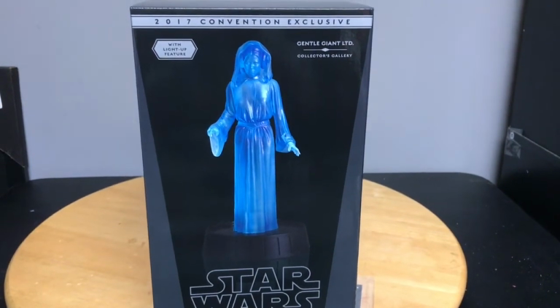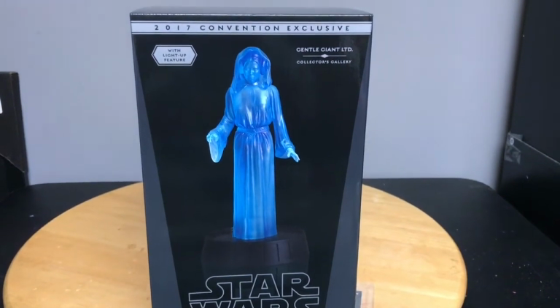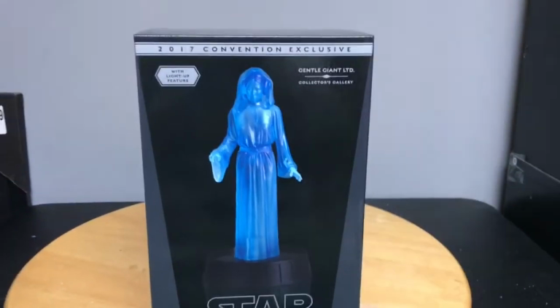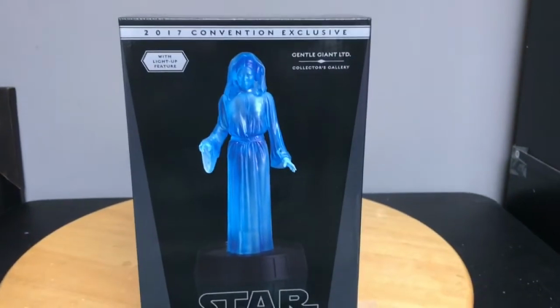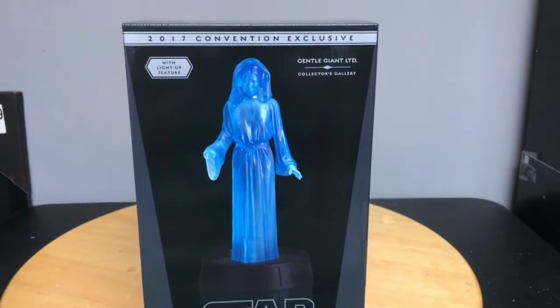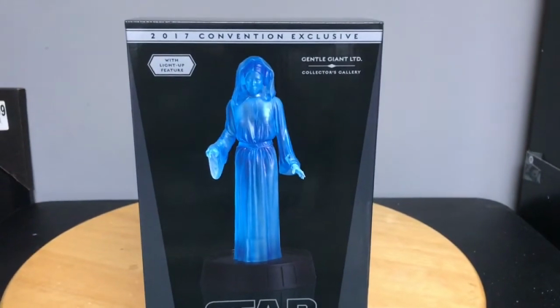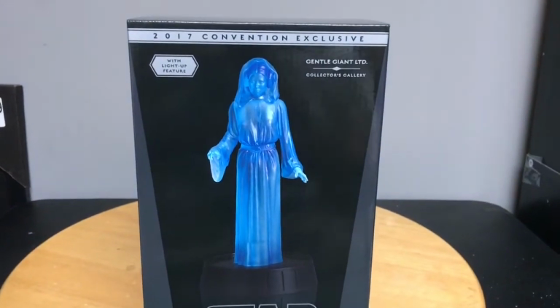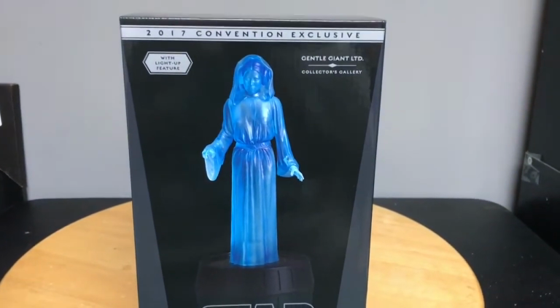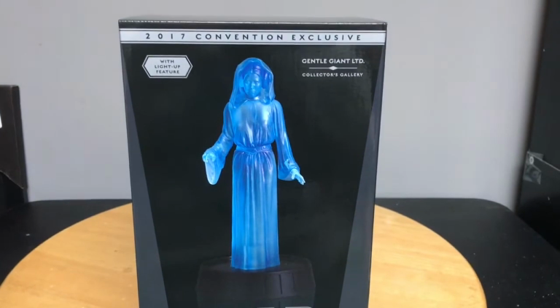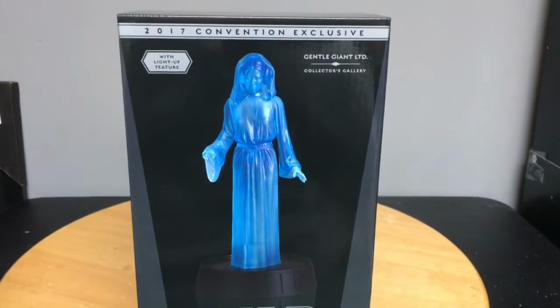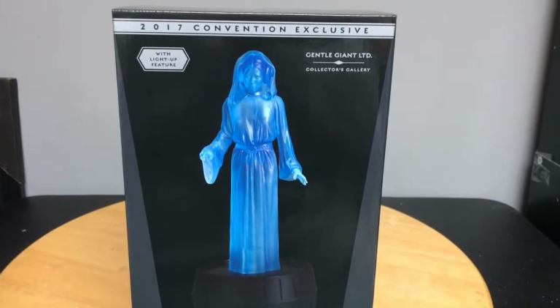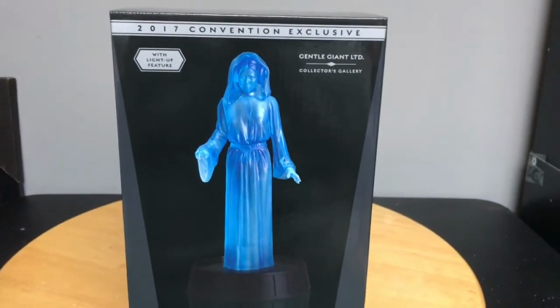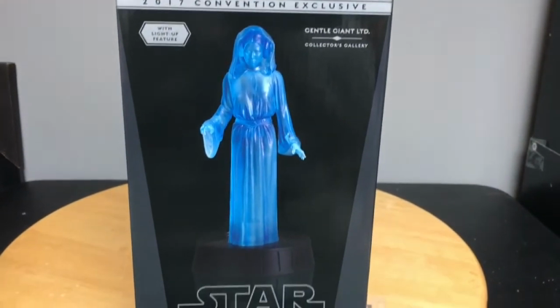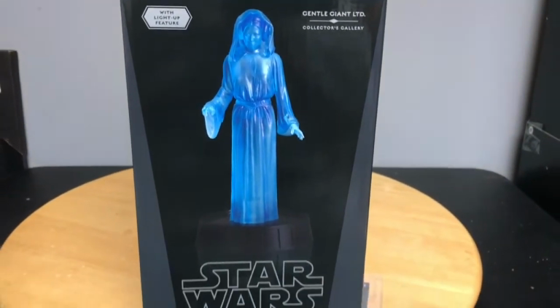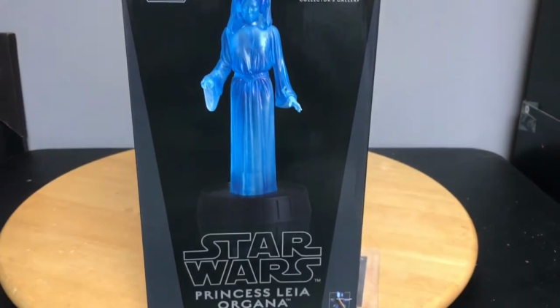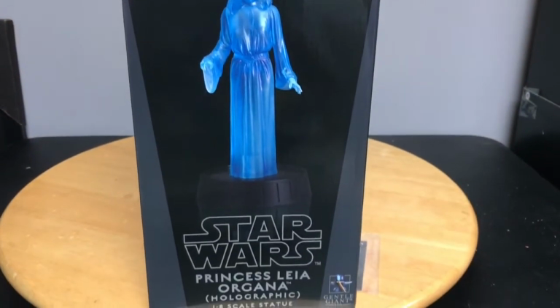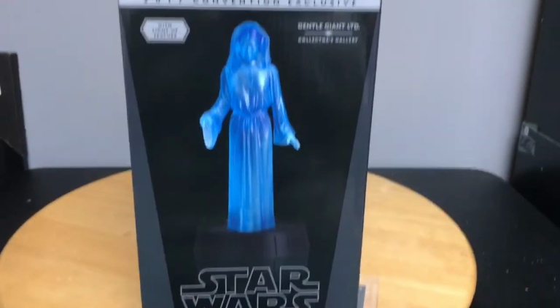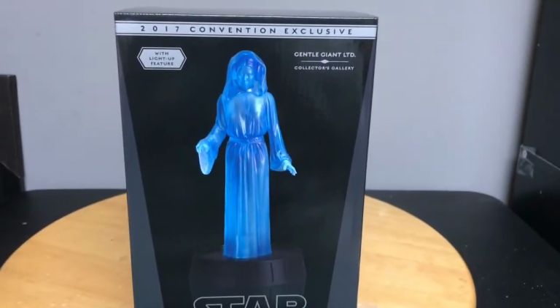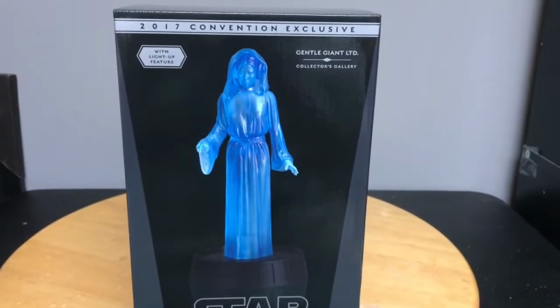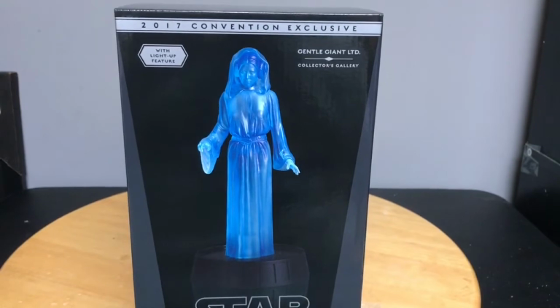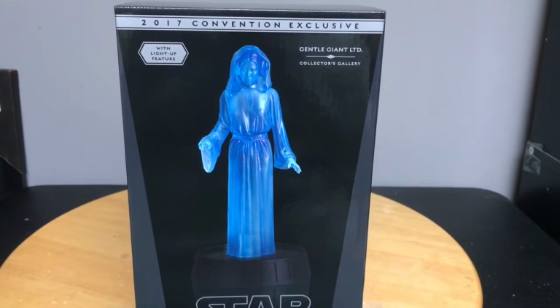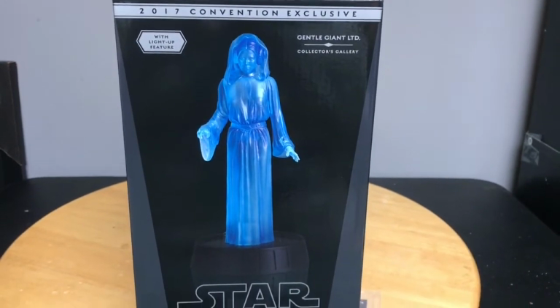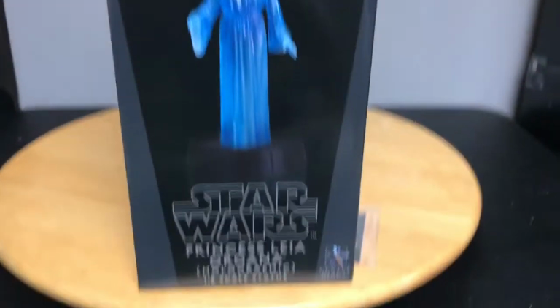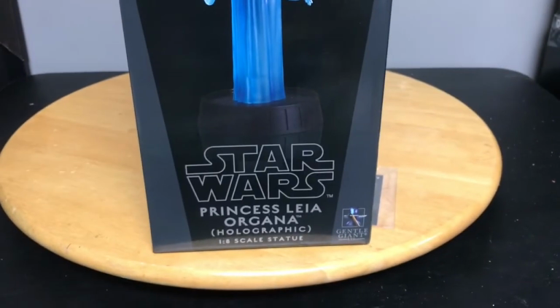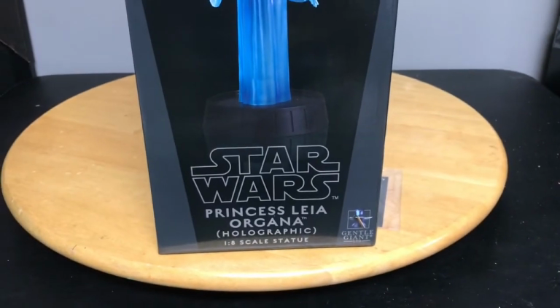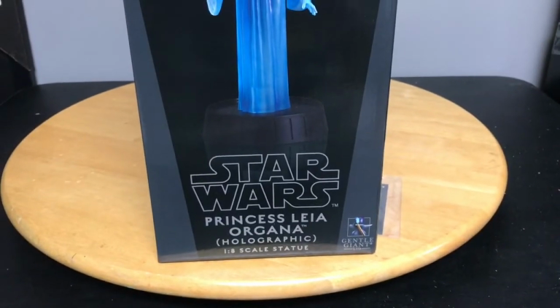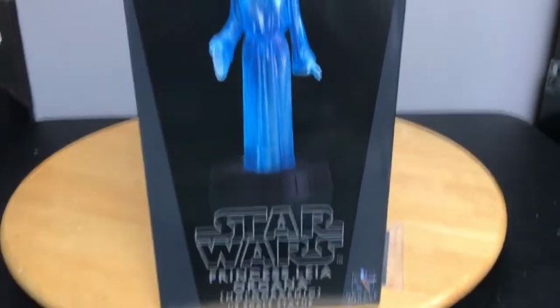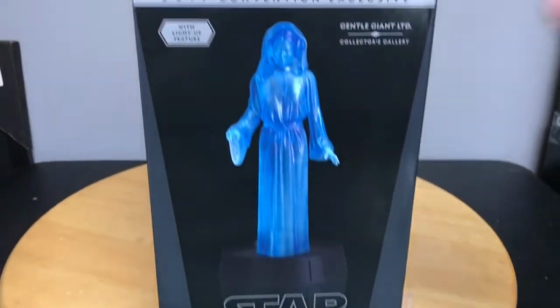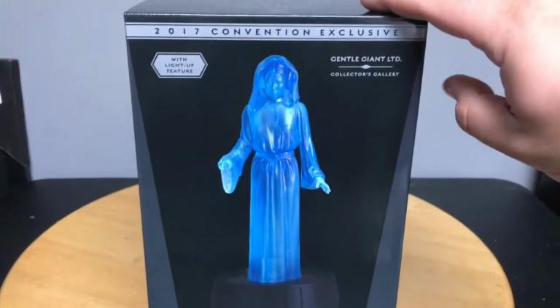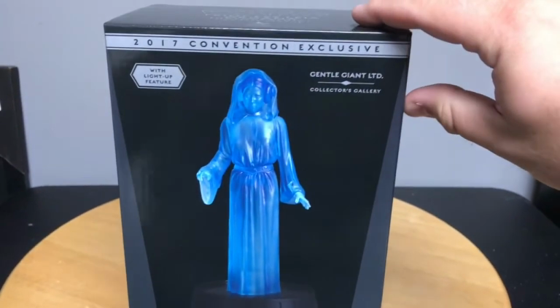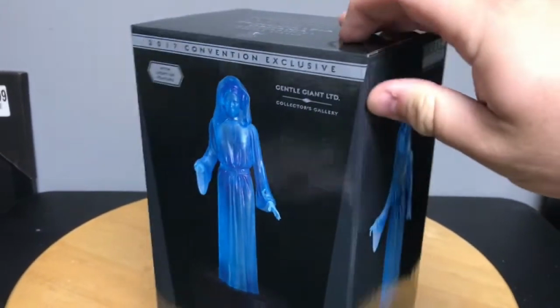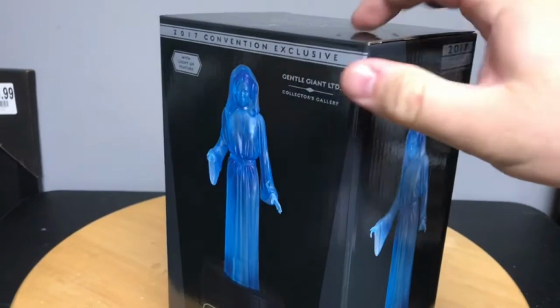Hey everyone, tonight I'll be reviewing General Giant's 2017 San Diego Comic-Con convention exclusive of Princess Leia. This is the collector's gallery statue, the 1/8th scale holographic, and this is the box that it came in.